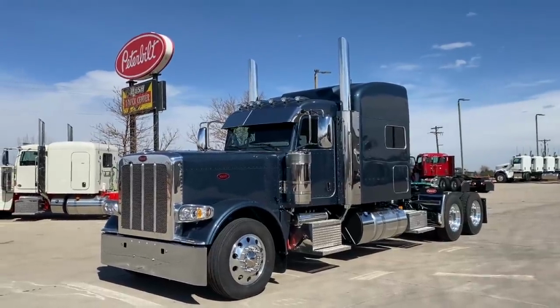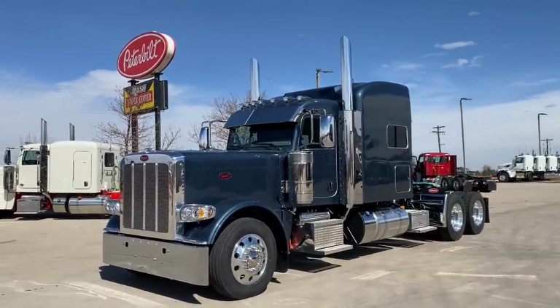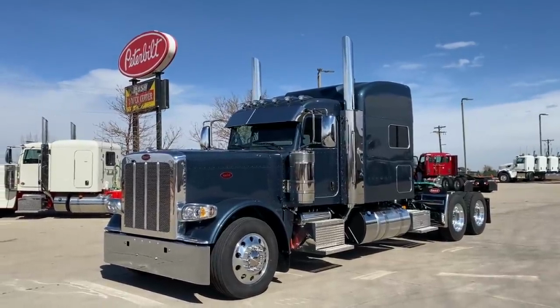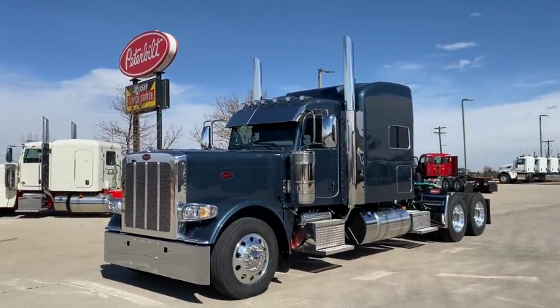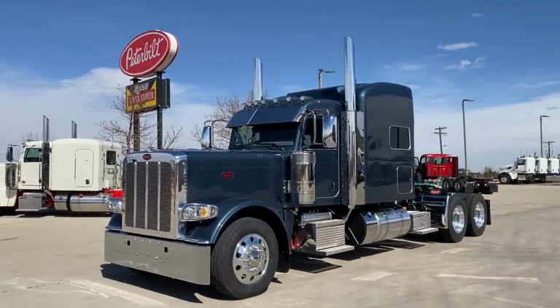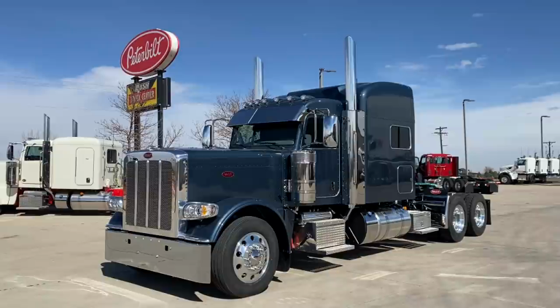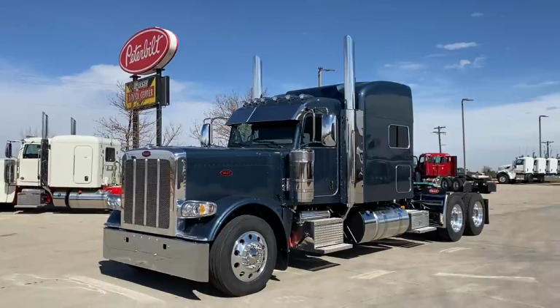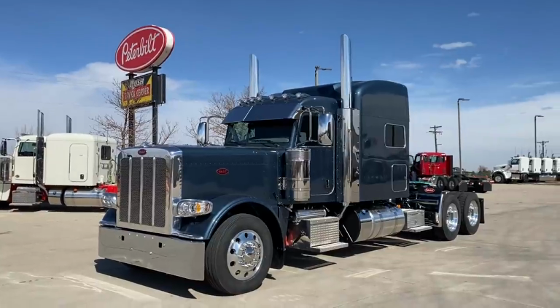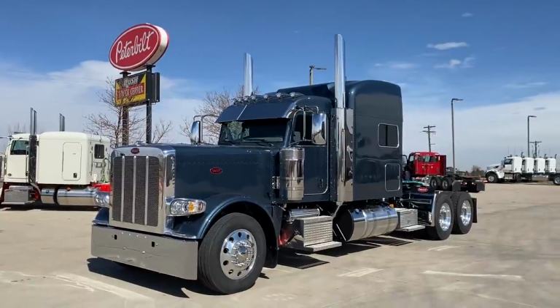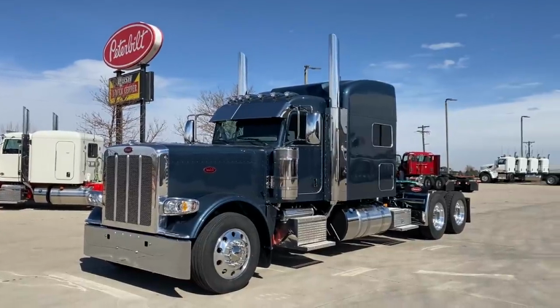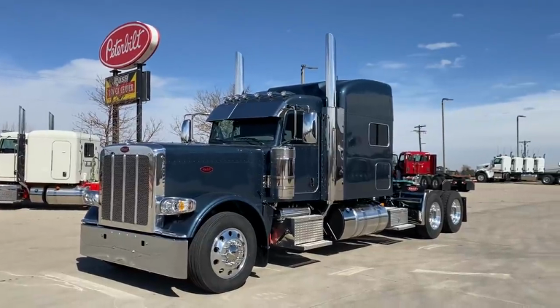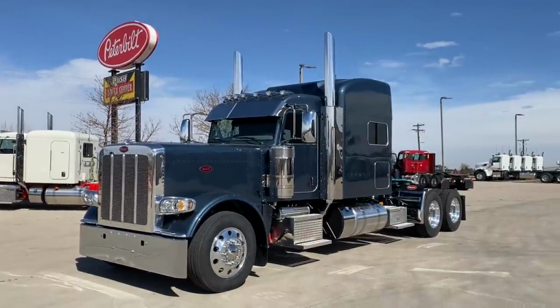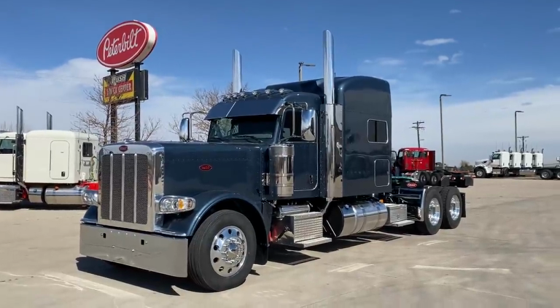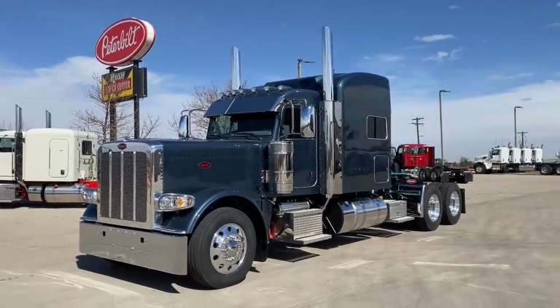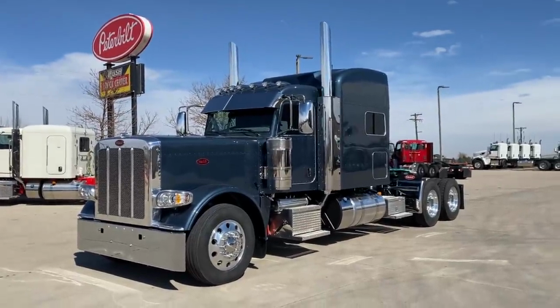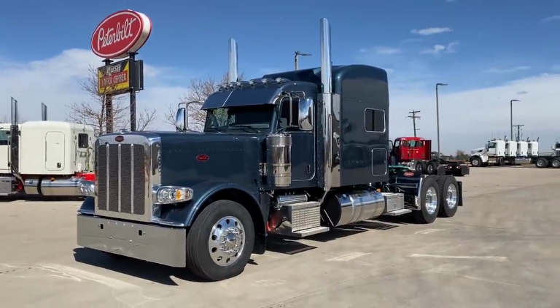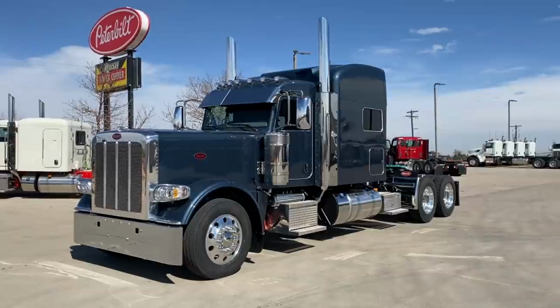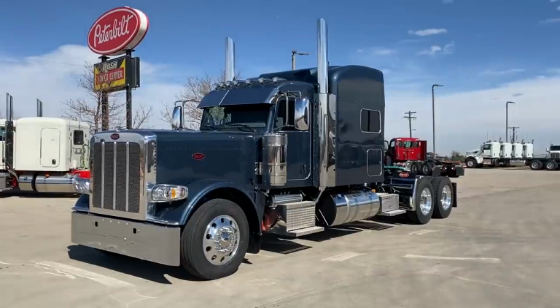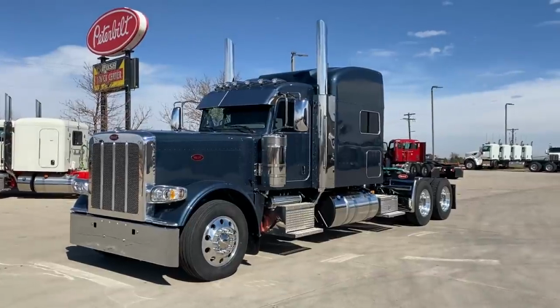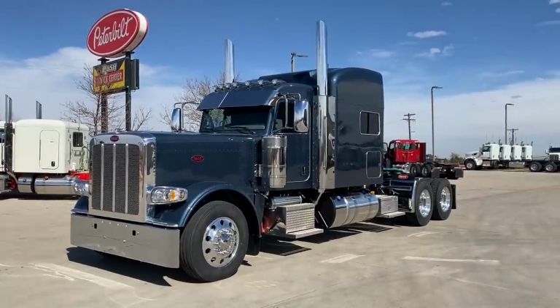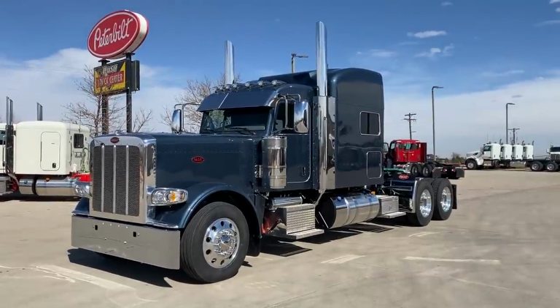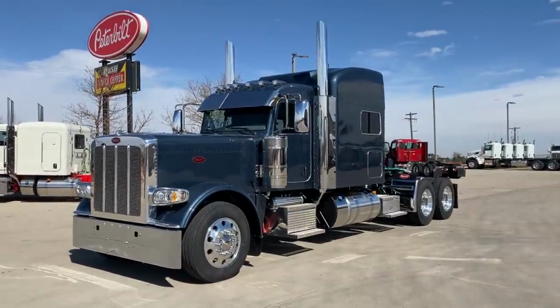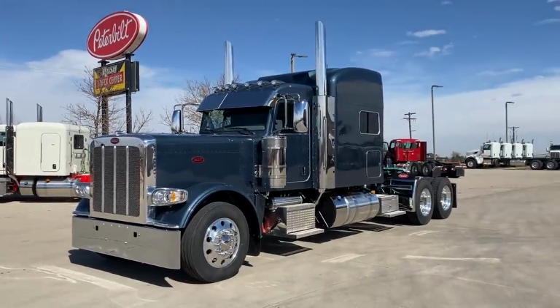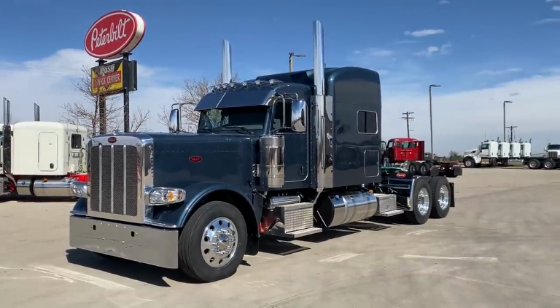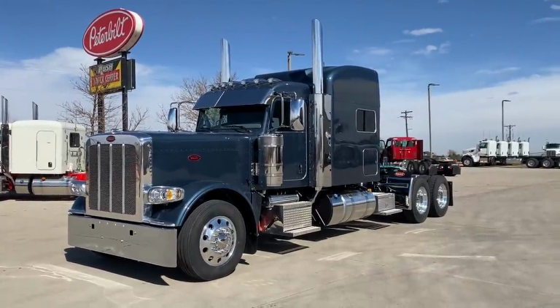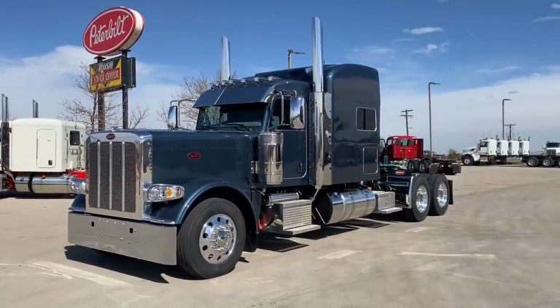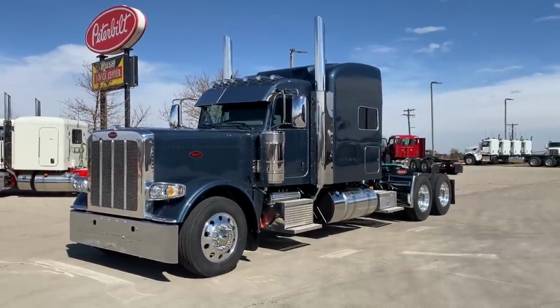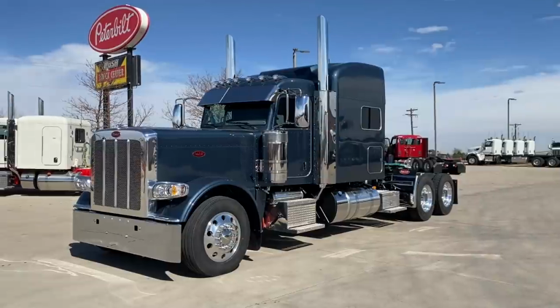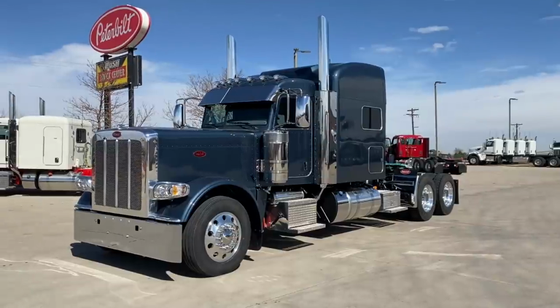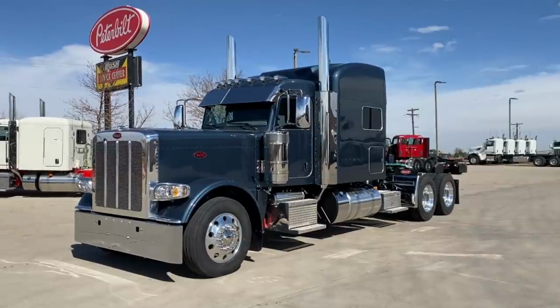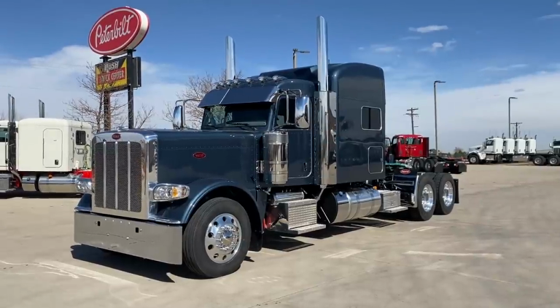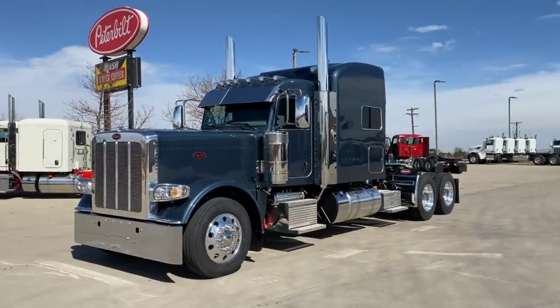Just got this one in, just got it cleaned up. It's a 2022 Peterbilt 389 extended hood, ultra cab, and 78 inch sleeper stand-up. A lot of guys call it a mid-roof sleeper.